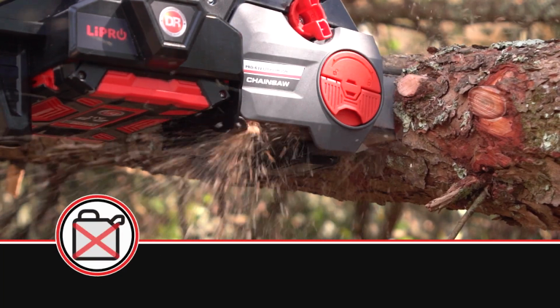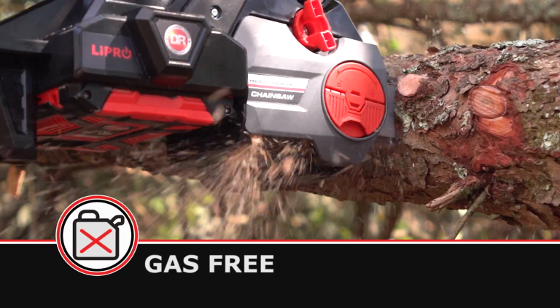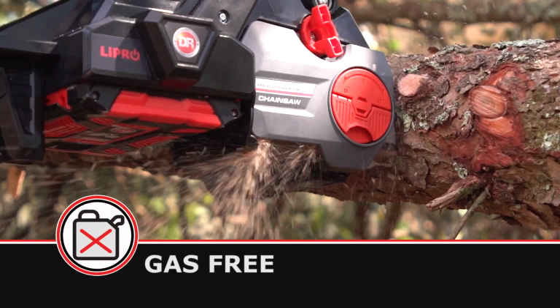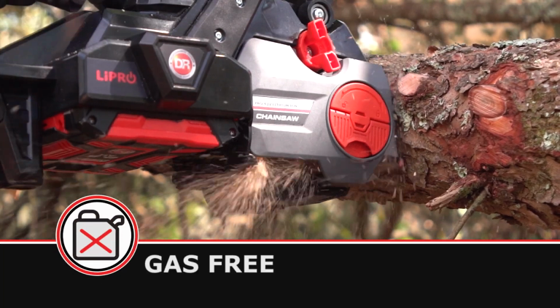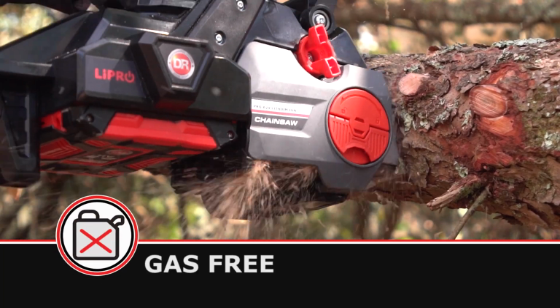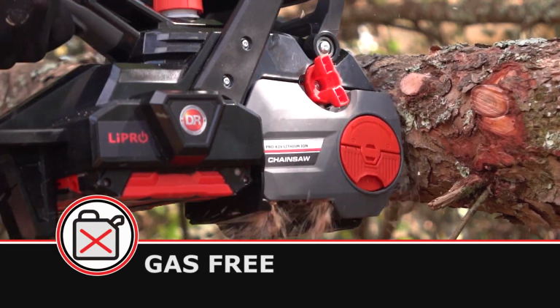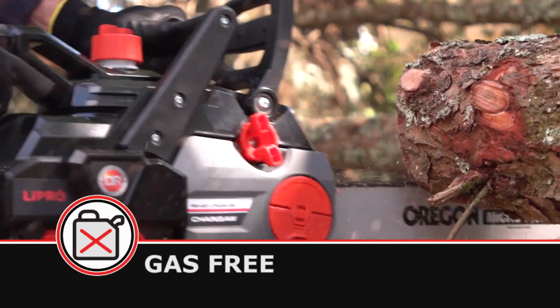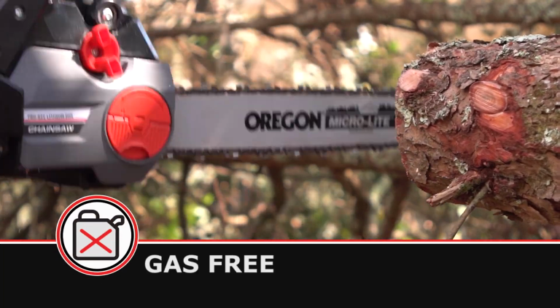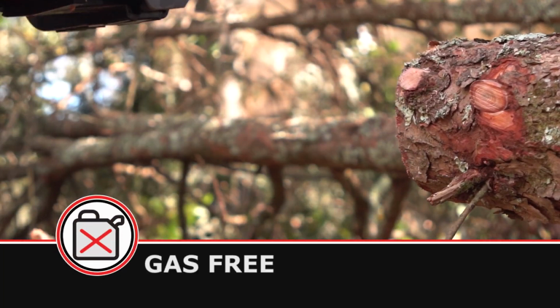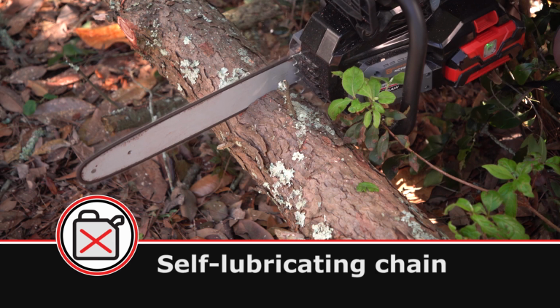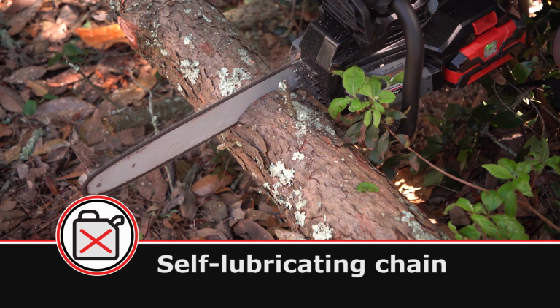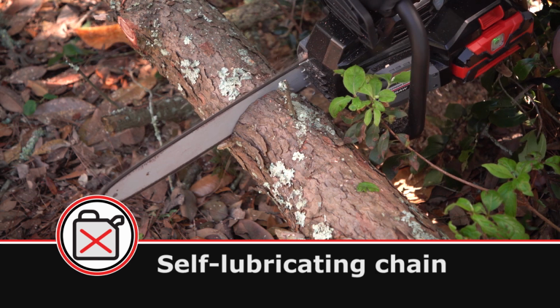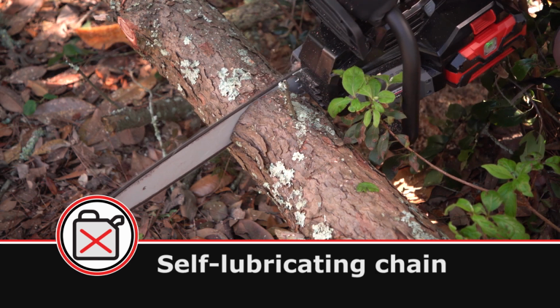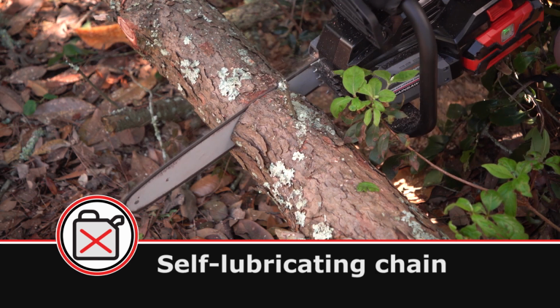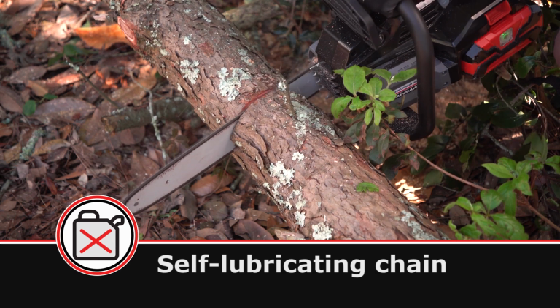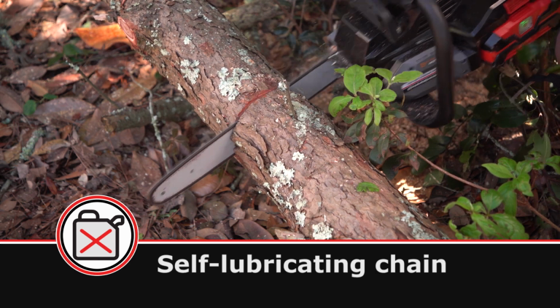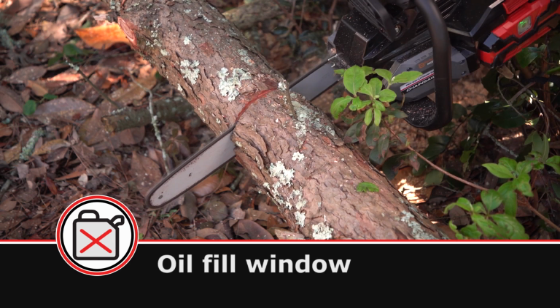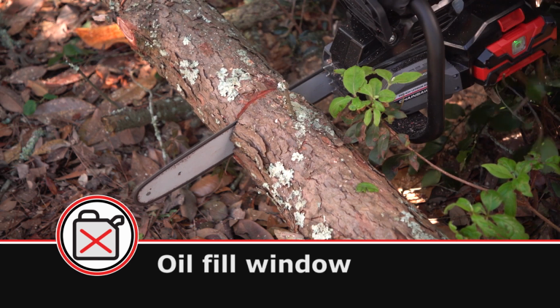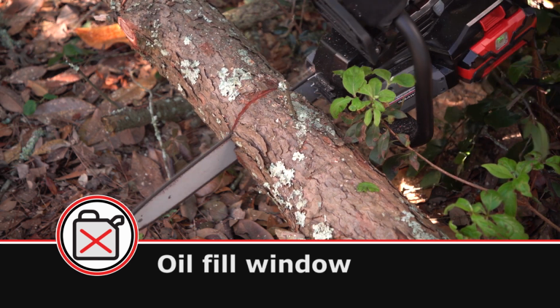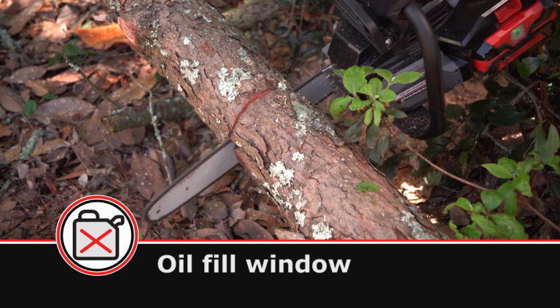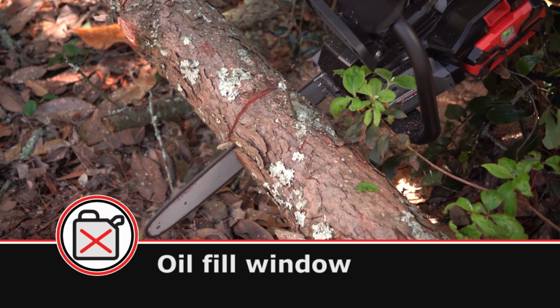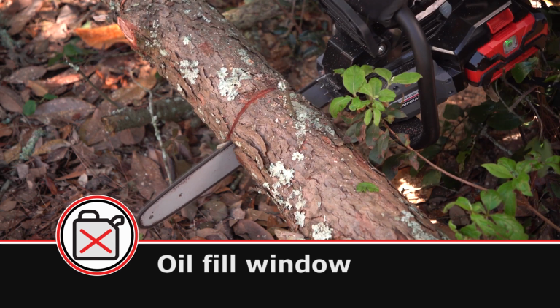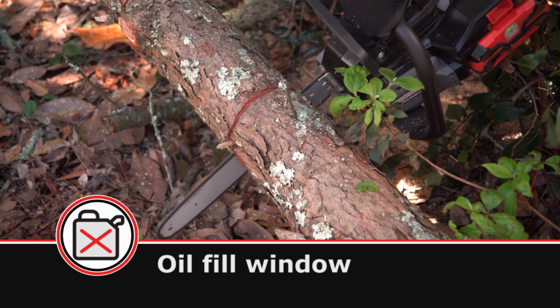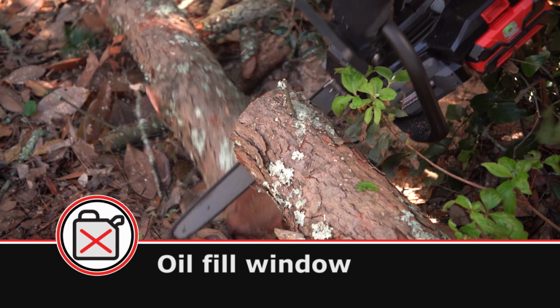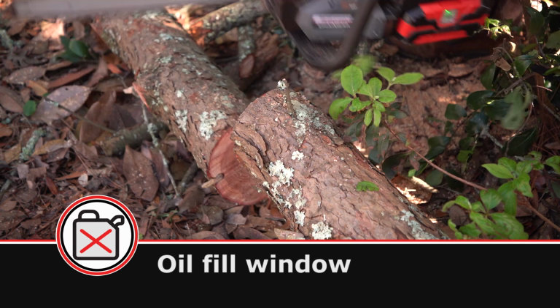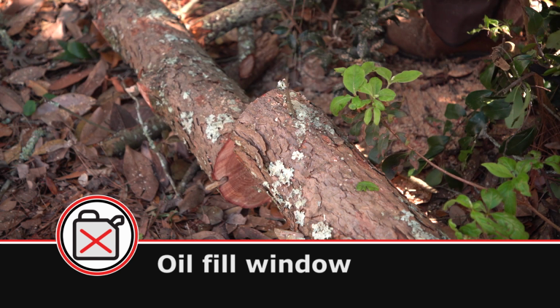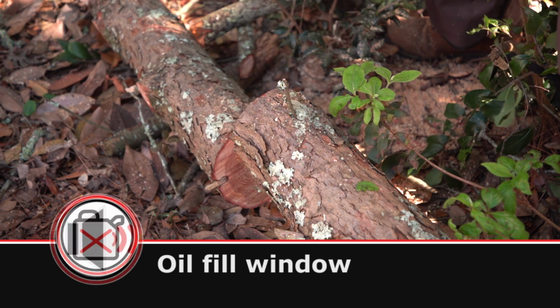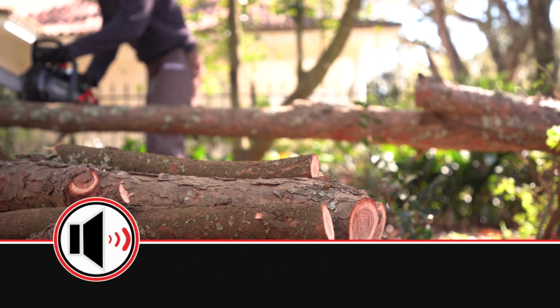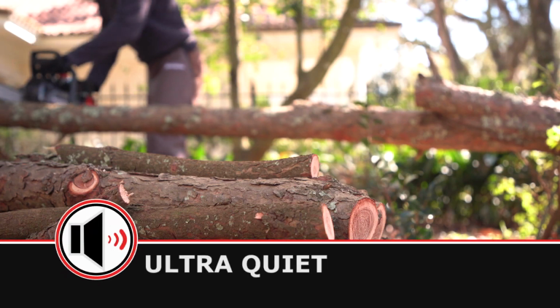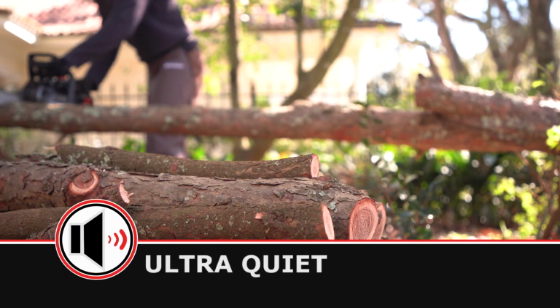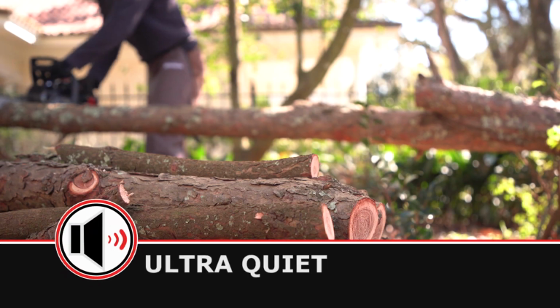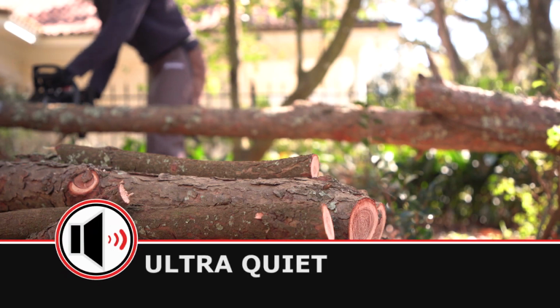With clean battery power, there's no messy refueling, and the chain is self-lubricating. An oil fill level window lets you easily see when it's time to add oil.